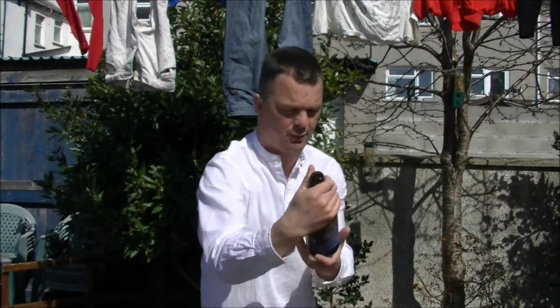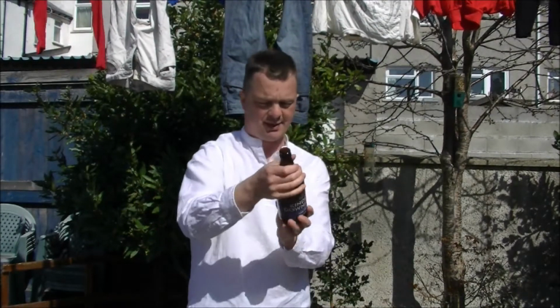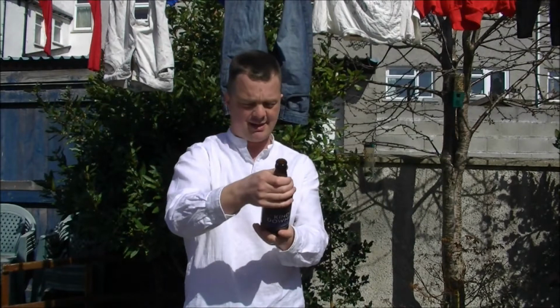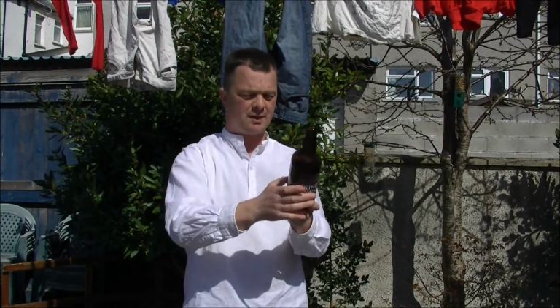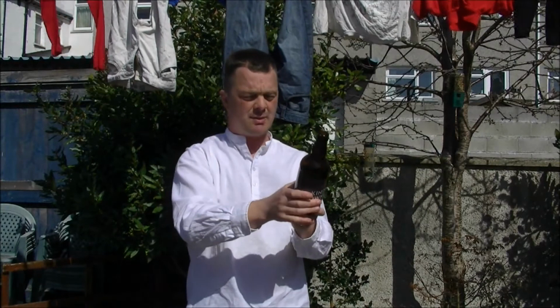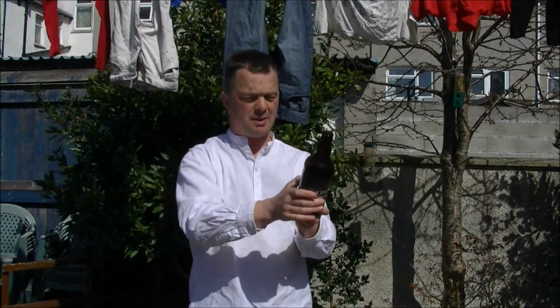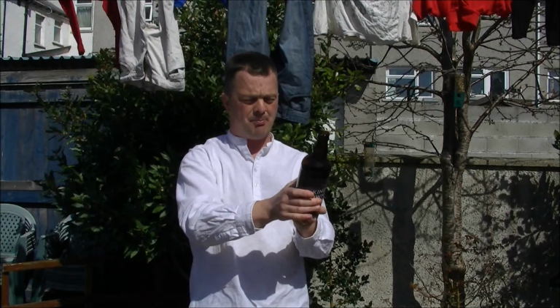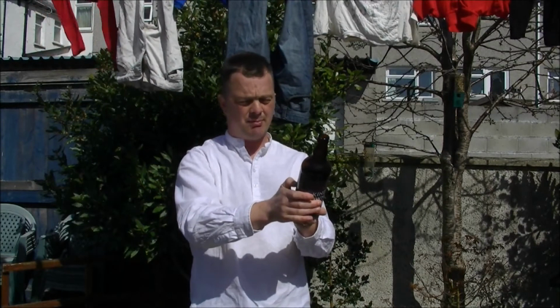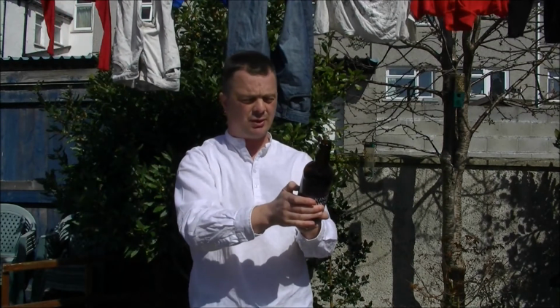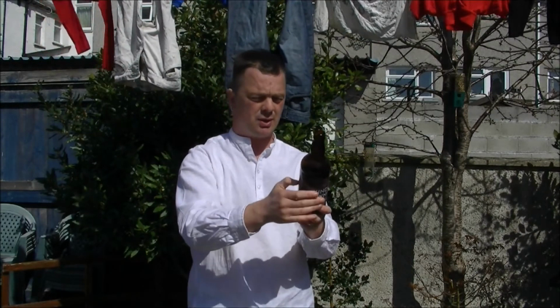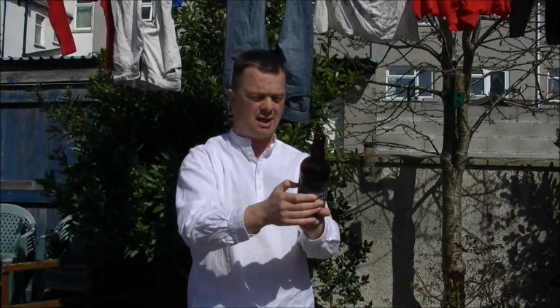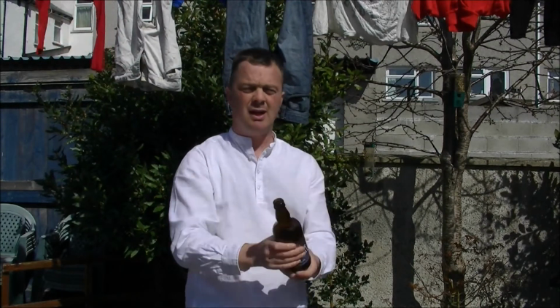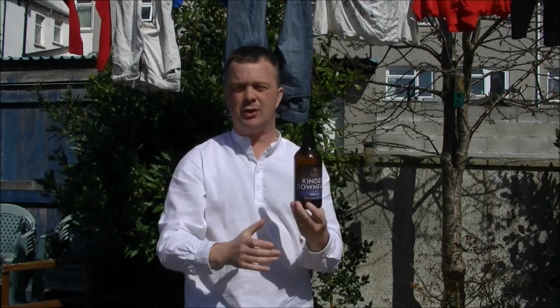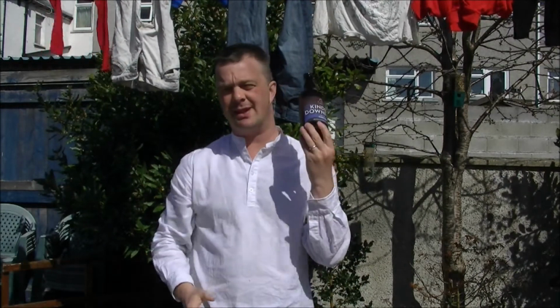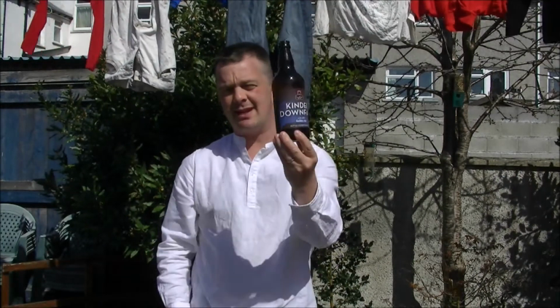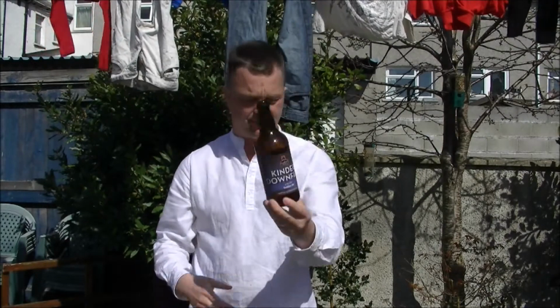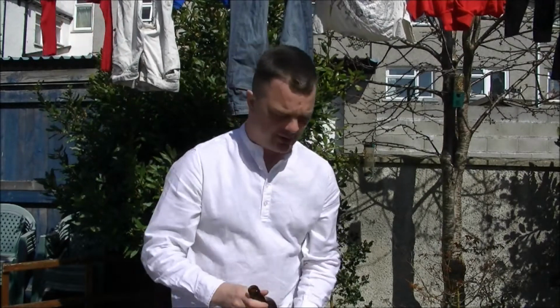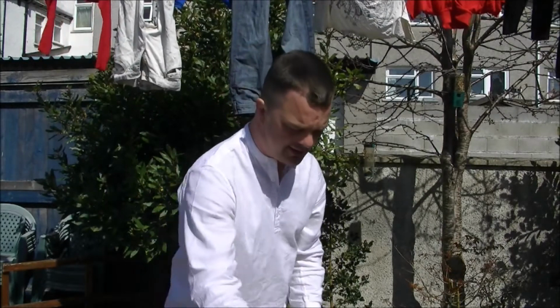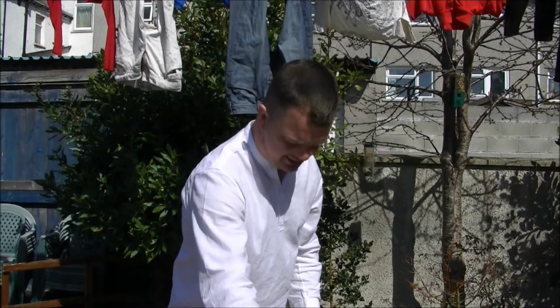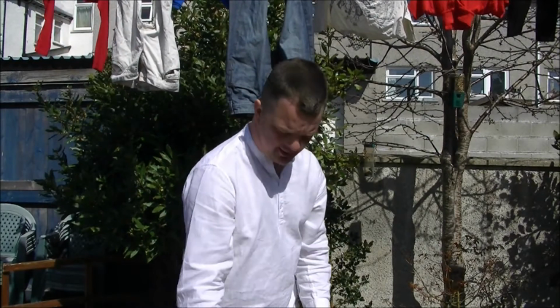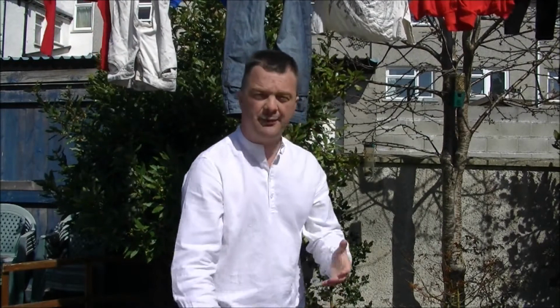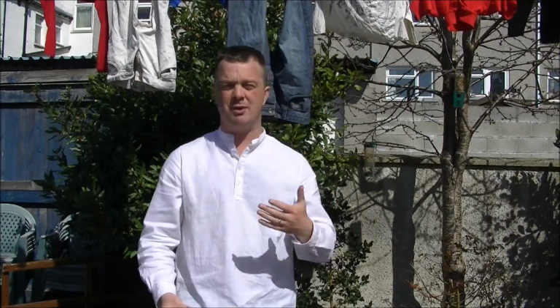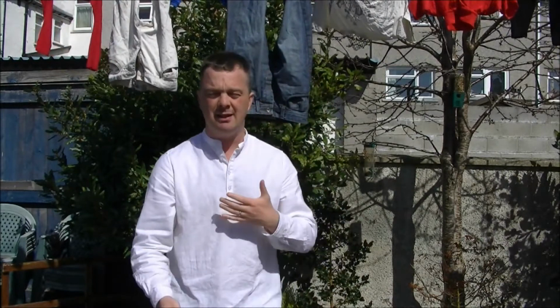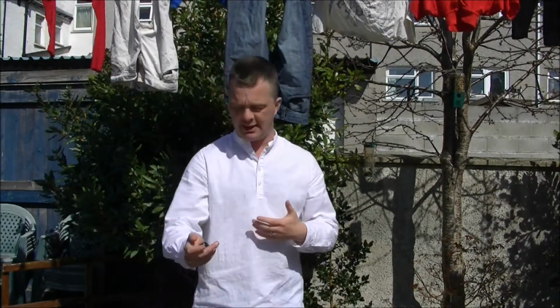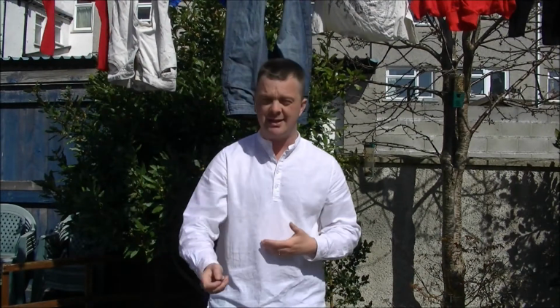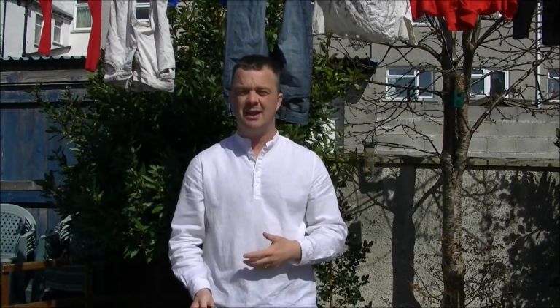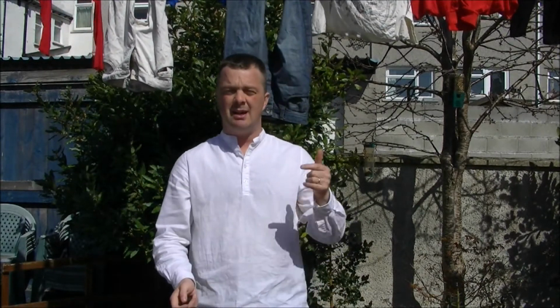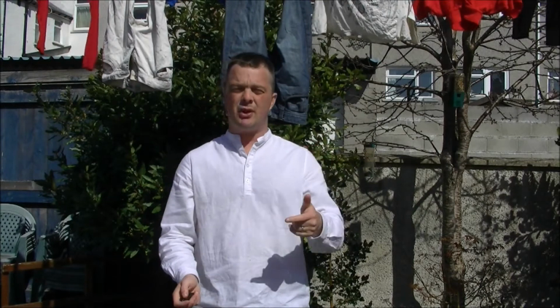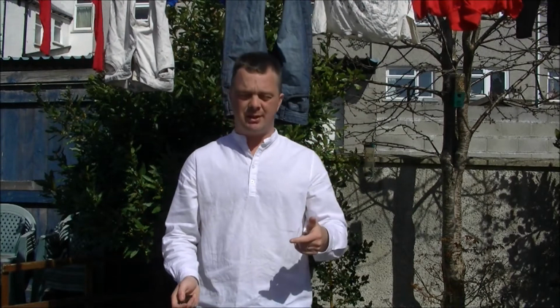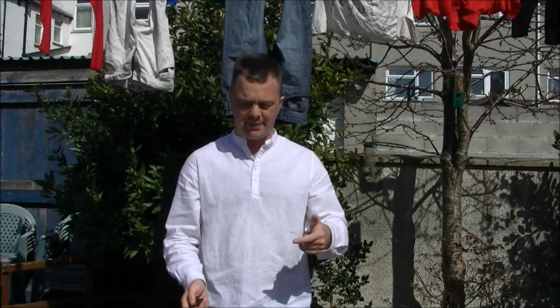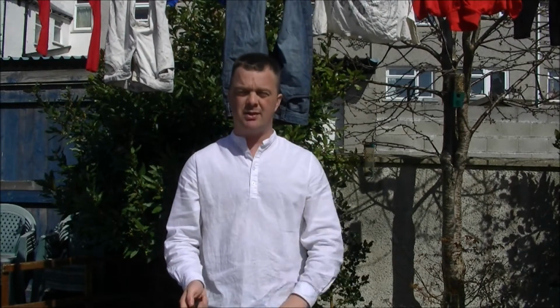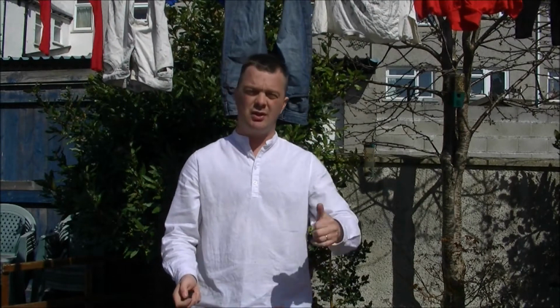Their website is www.buxtonbrewery.co.uk. Order some of this — it's absolutely fantastic. Thanks for watching, The Real Ale Guide. Put your comments in the comments box, and cheers.